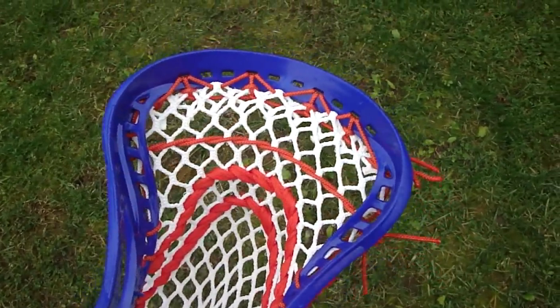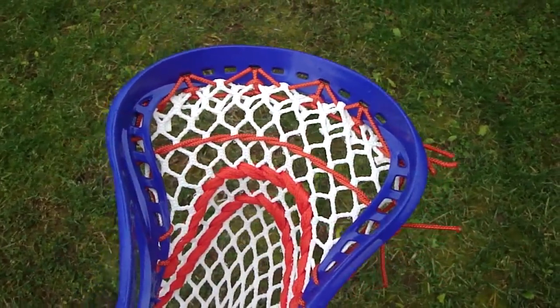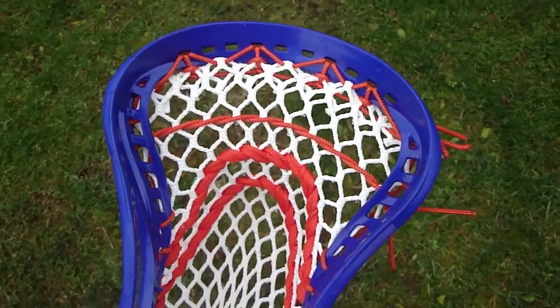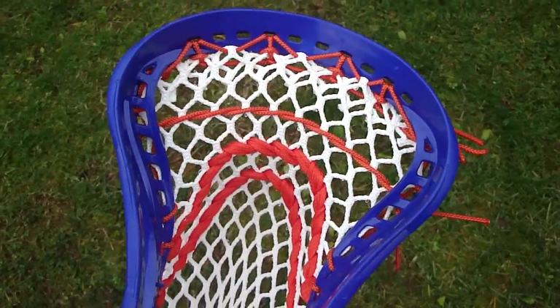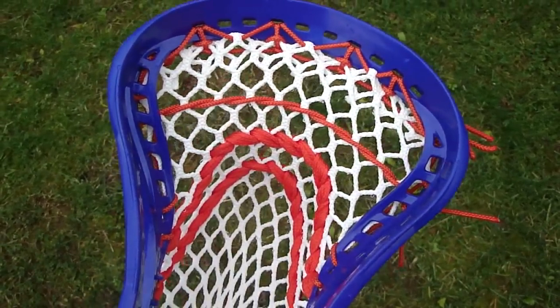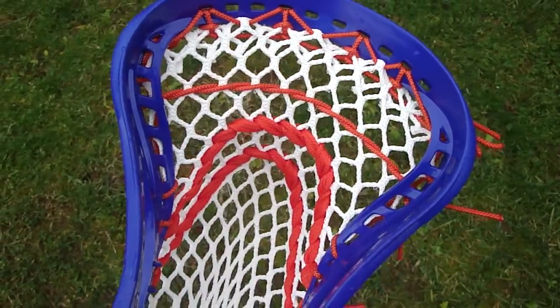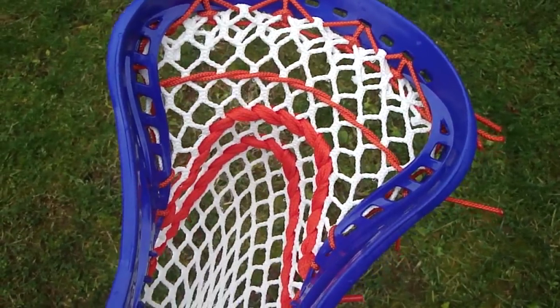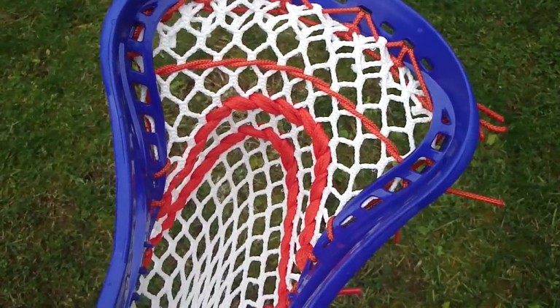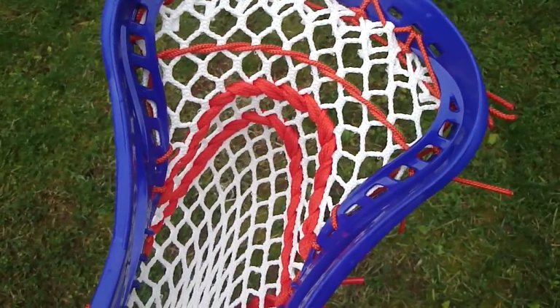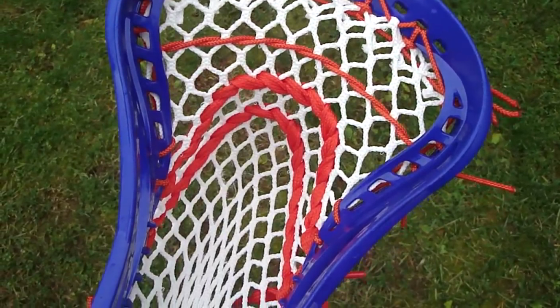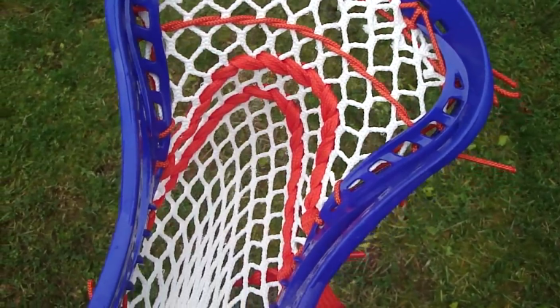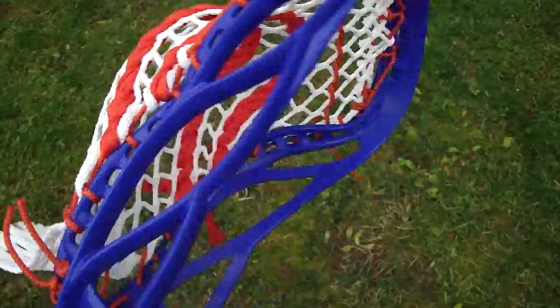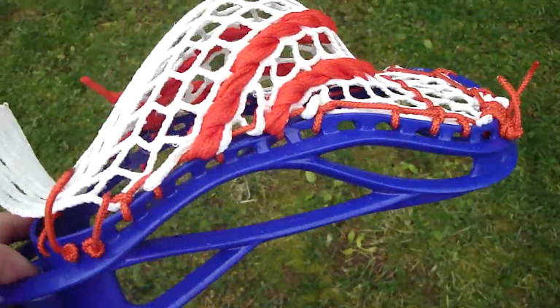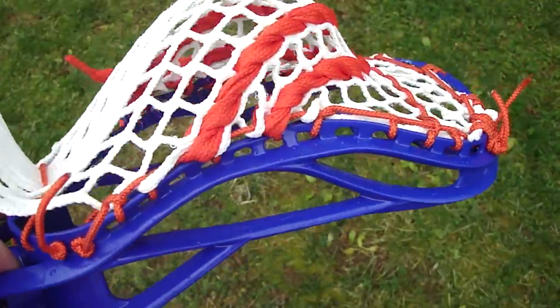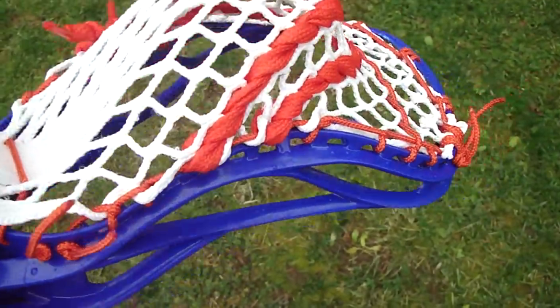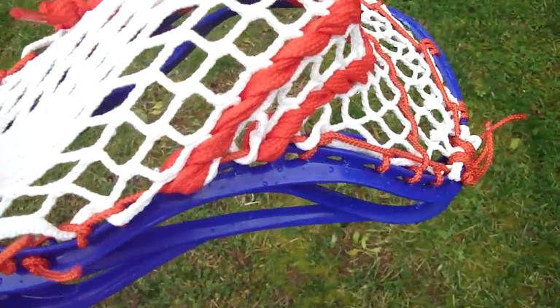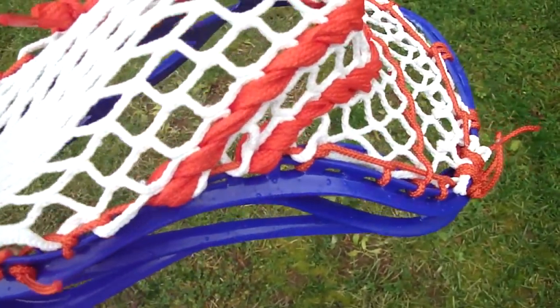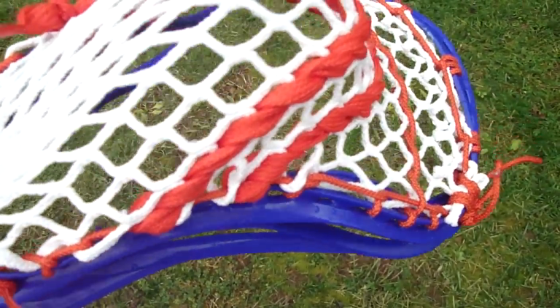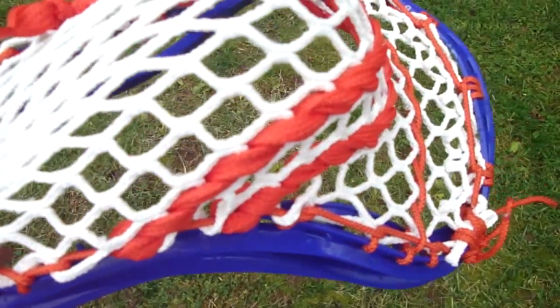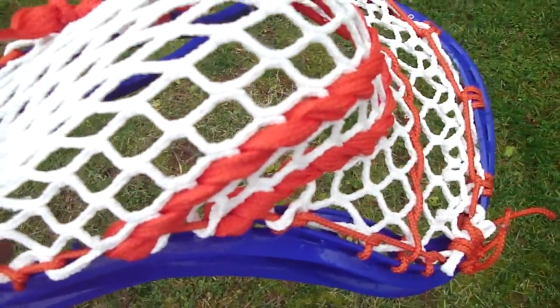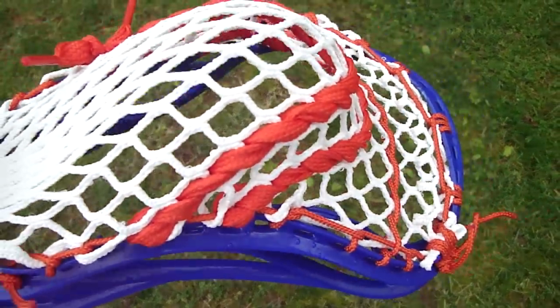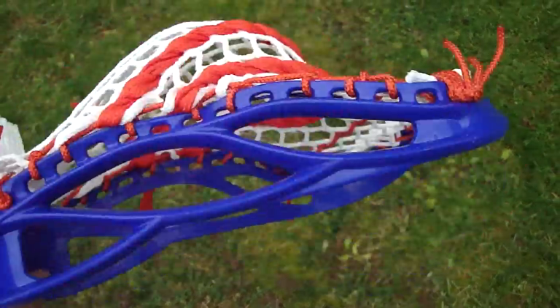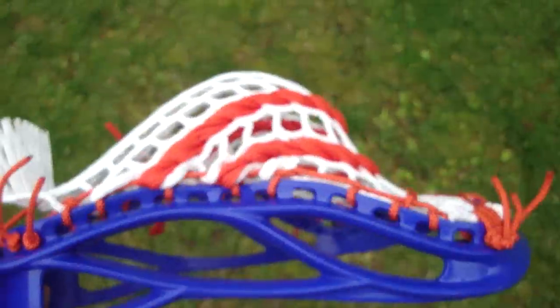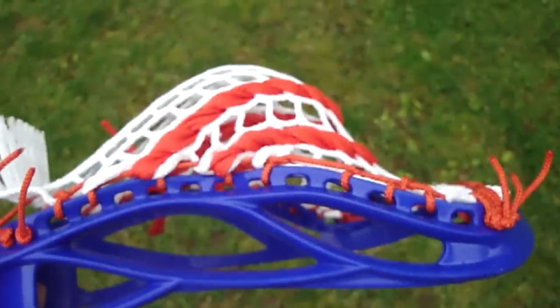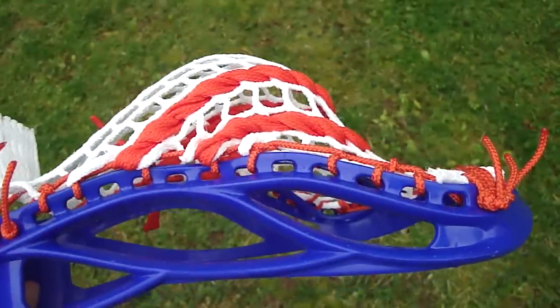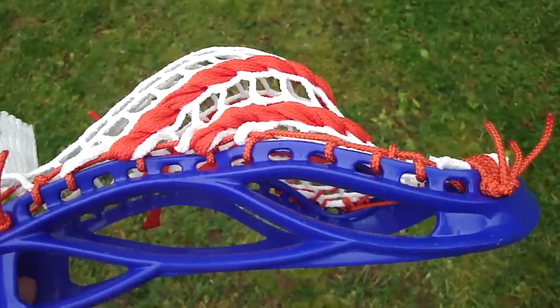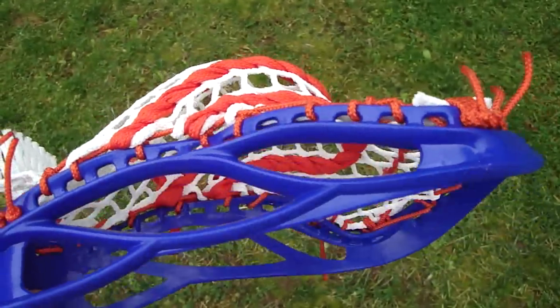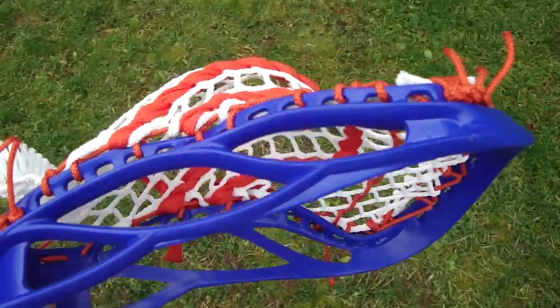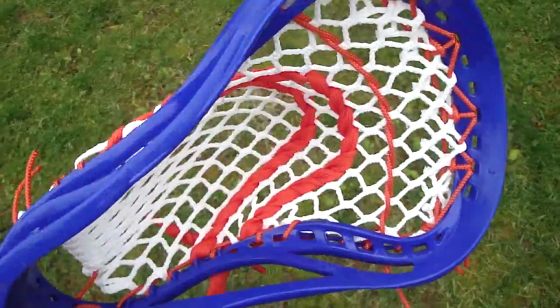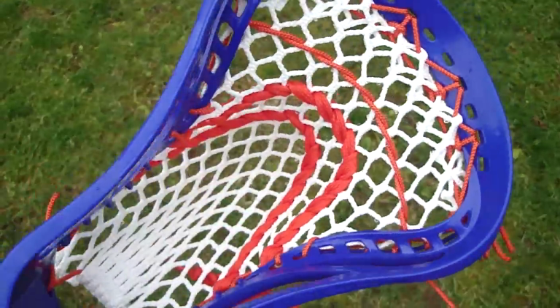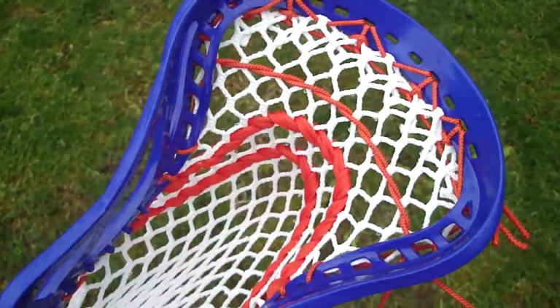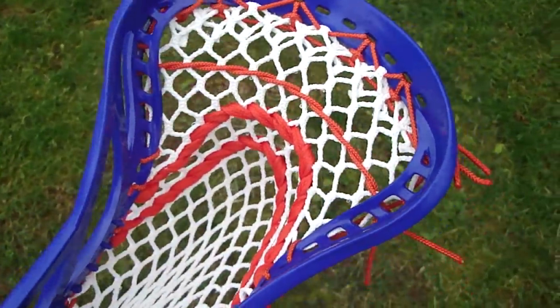They went with Royal Blue and Orange which looks awesome, I think — Royal Blue, Orange, and White Mesh. I always like White Mesh but with colored side balls and shooters.